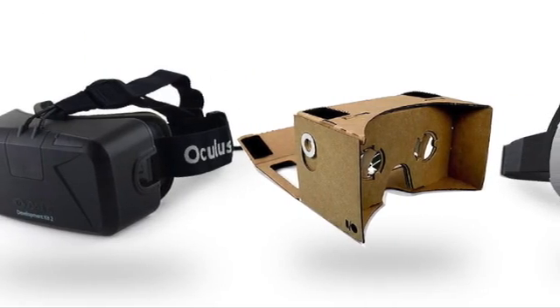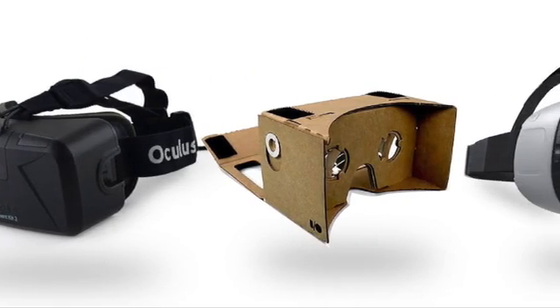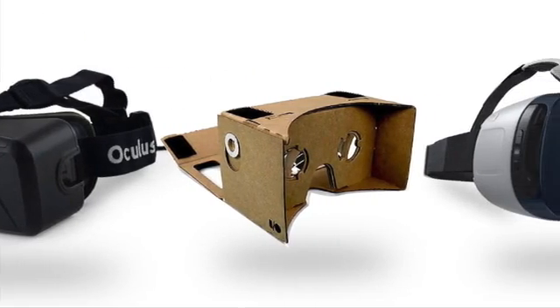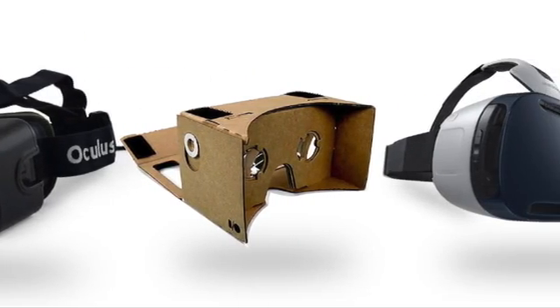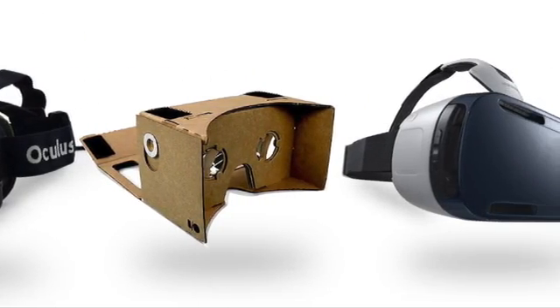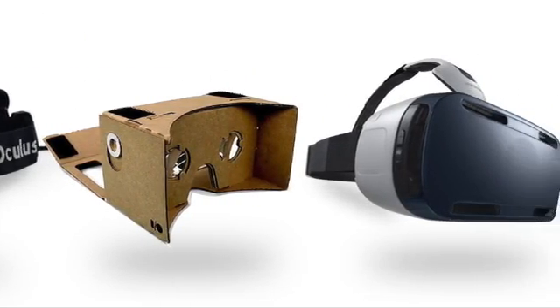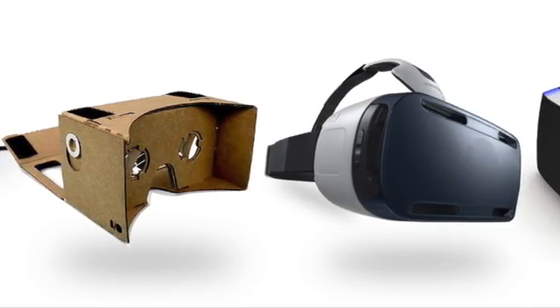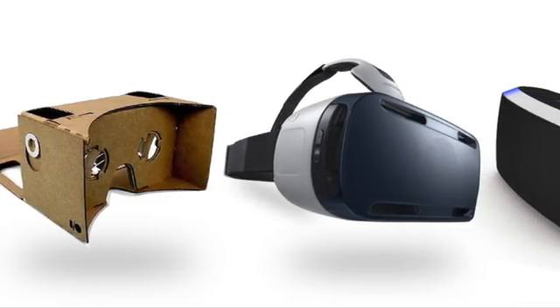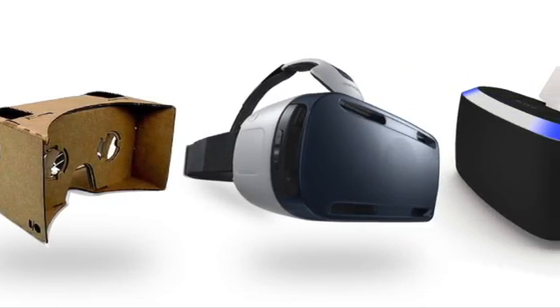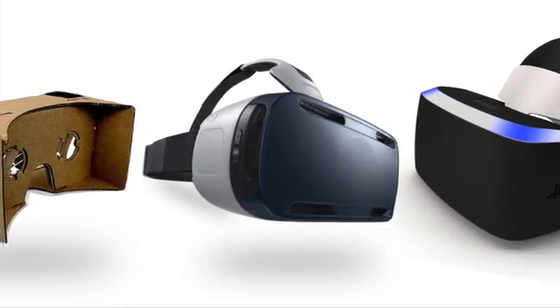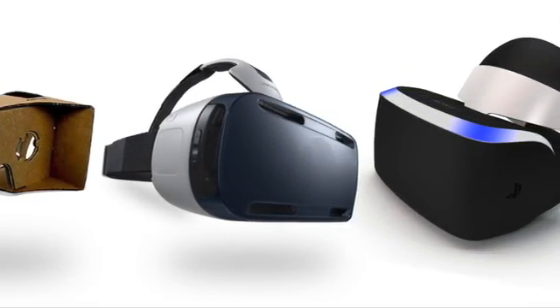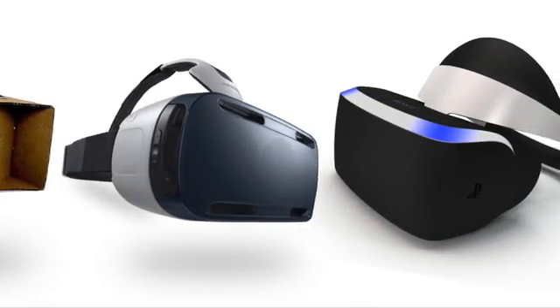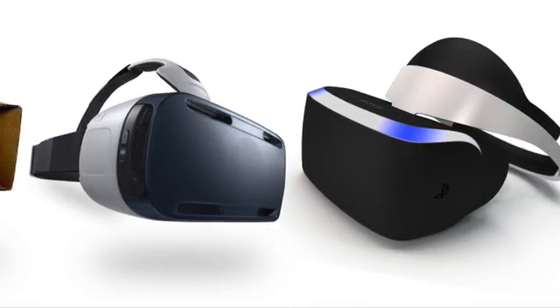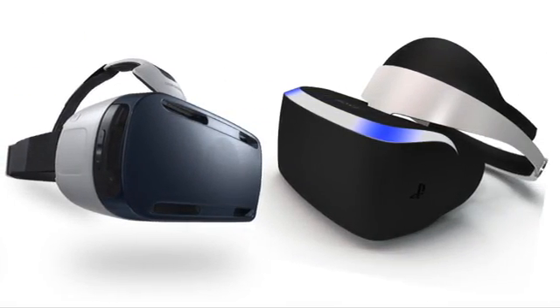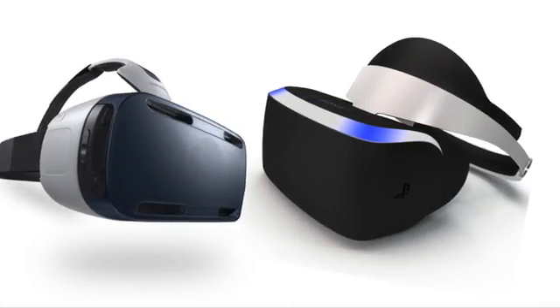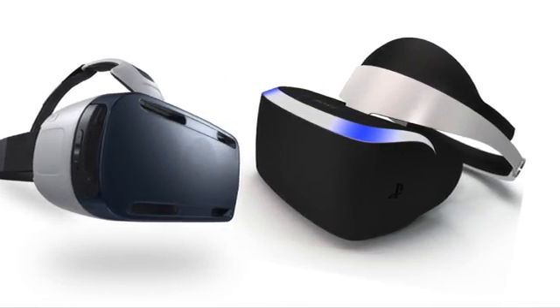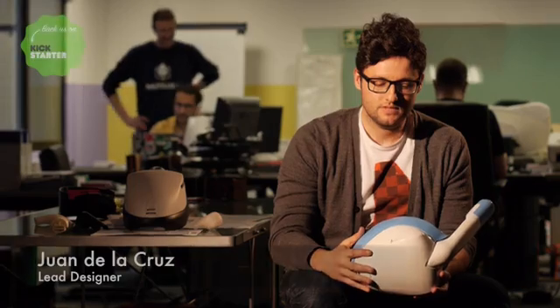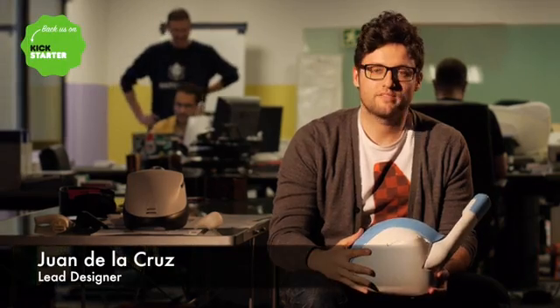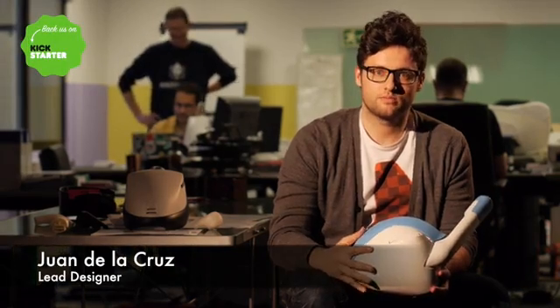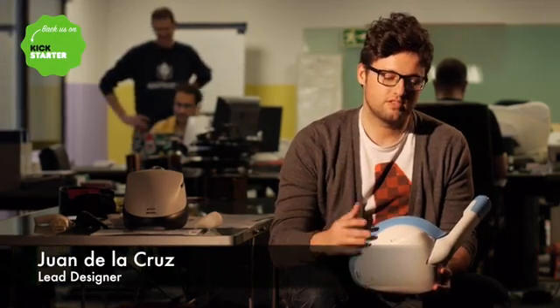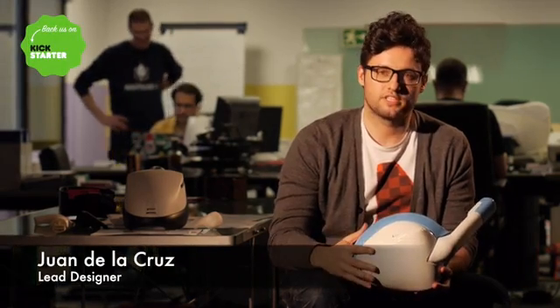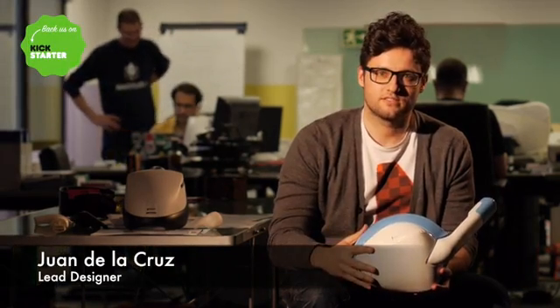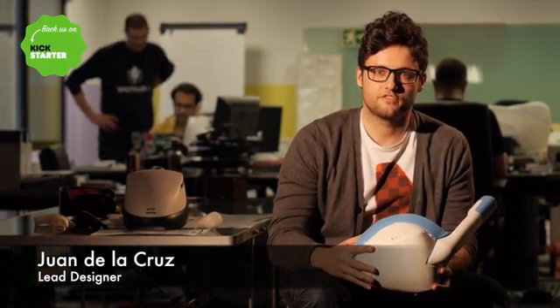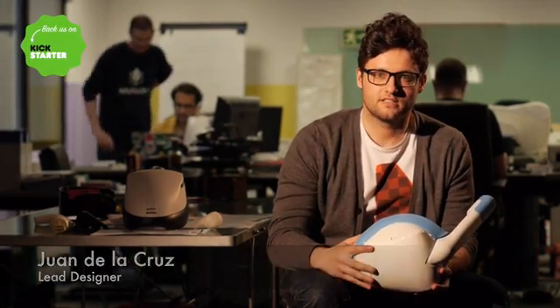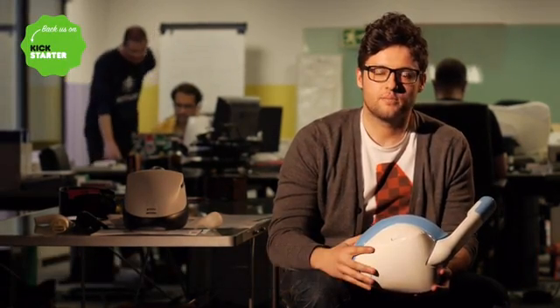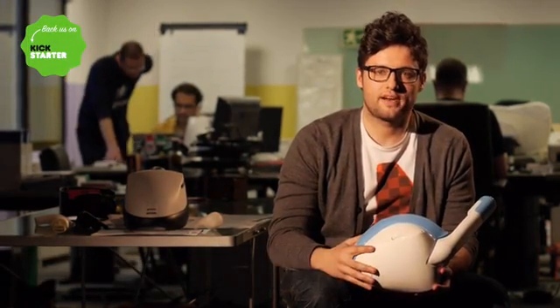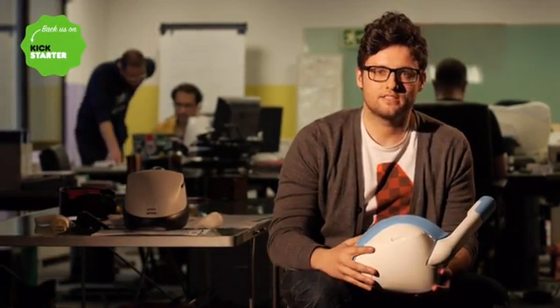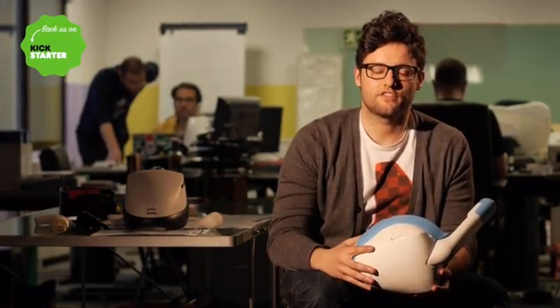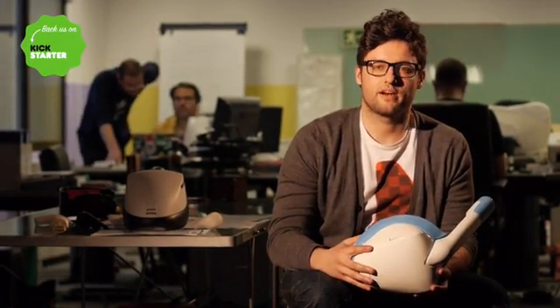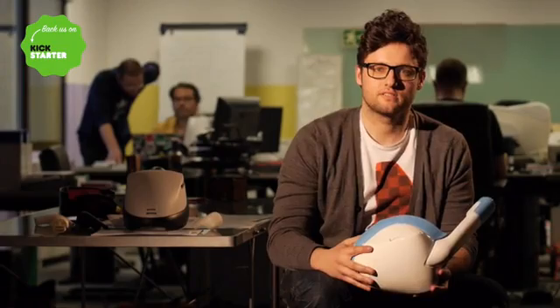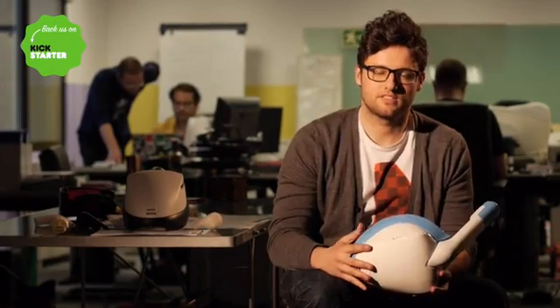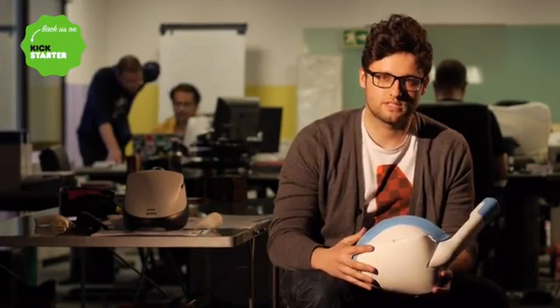Facebook, Google, Samsung or Sony are focusing their businesses on VR. We have developed Nautilus Project to feel virtual reality in a different environment — under the water.